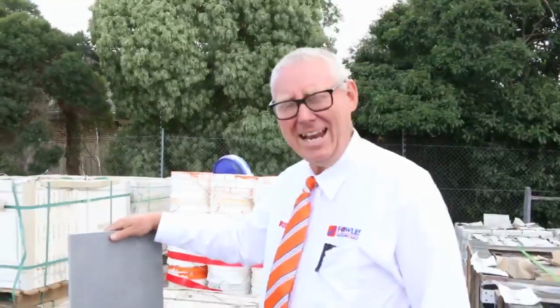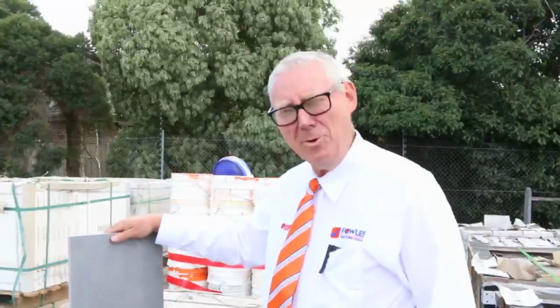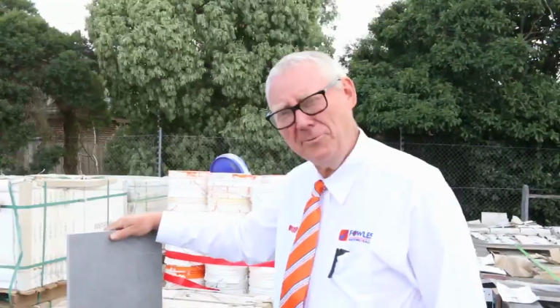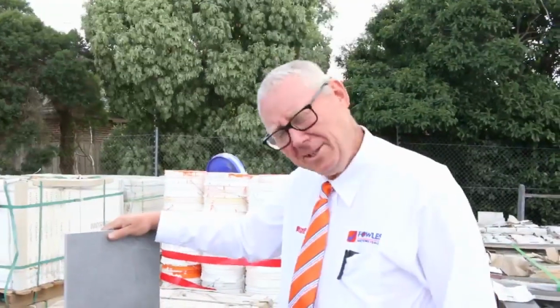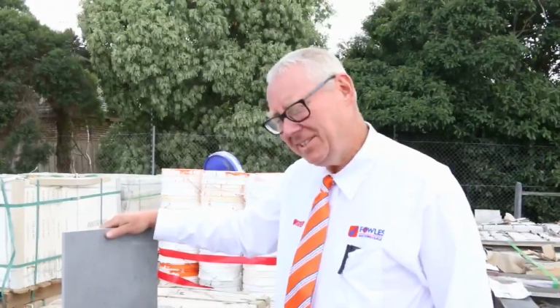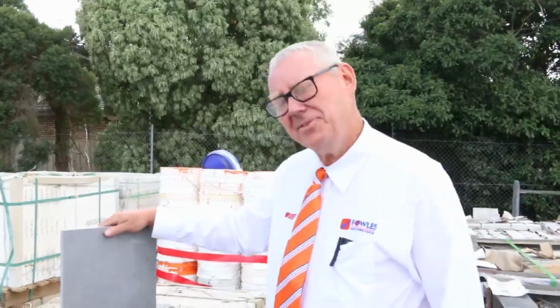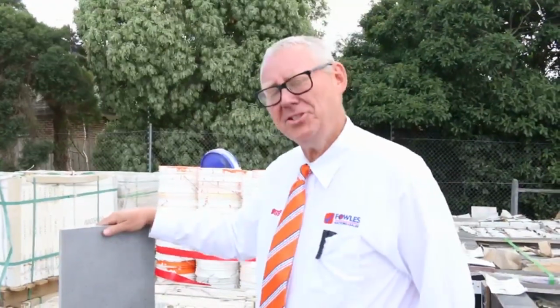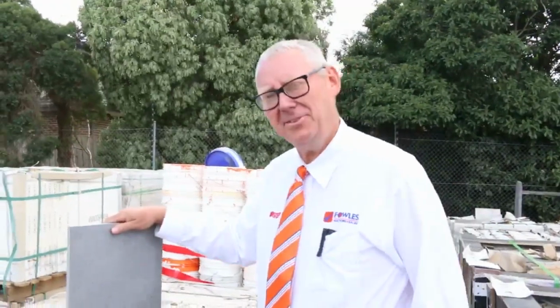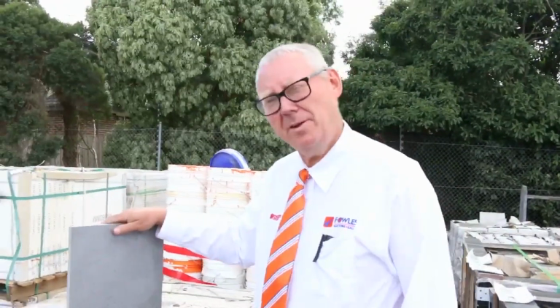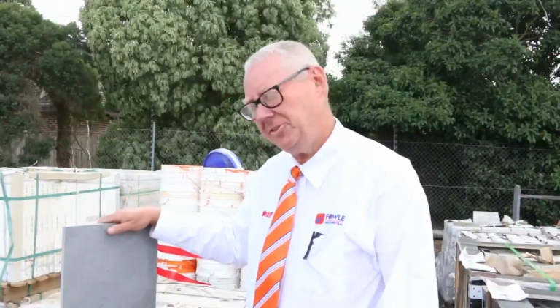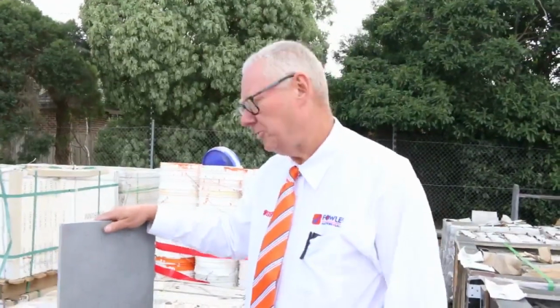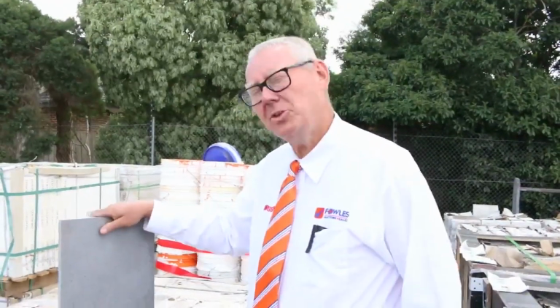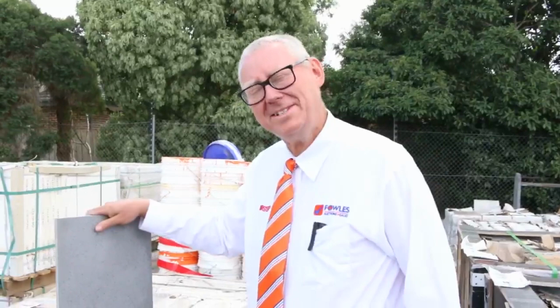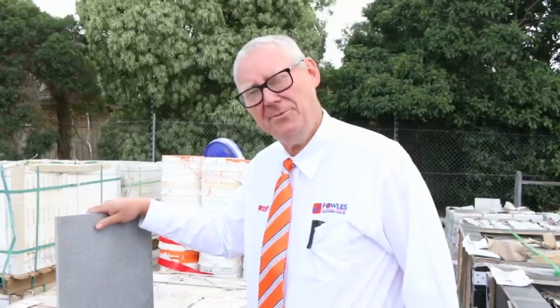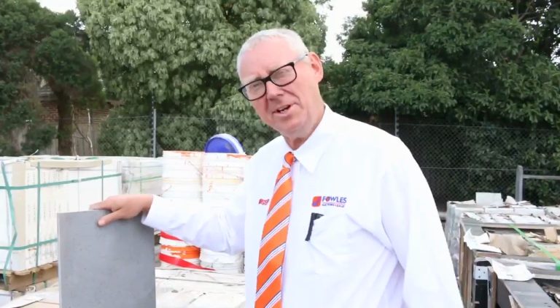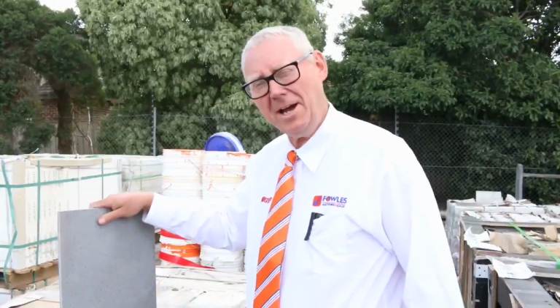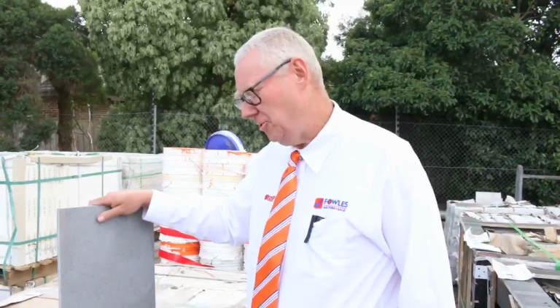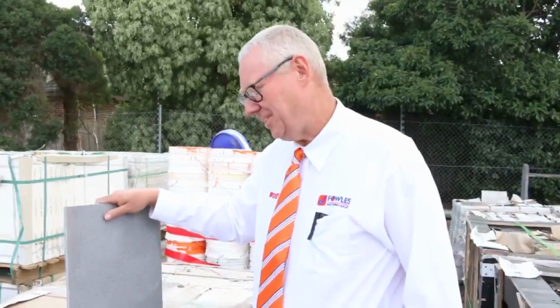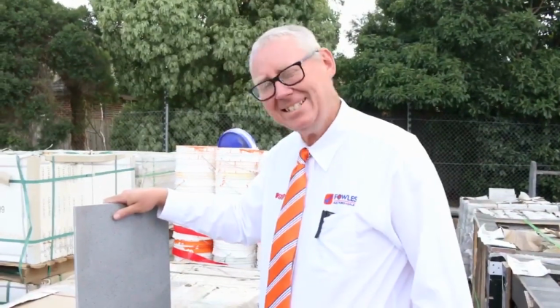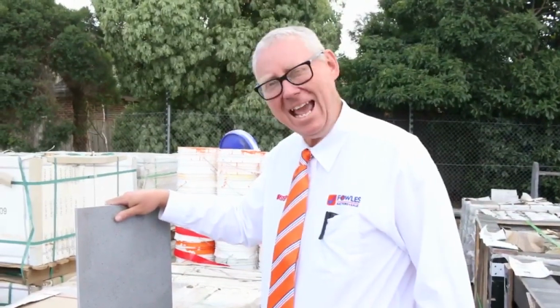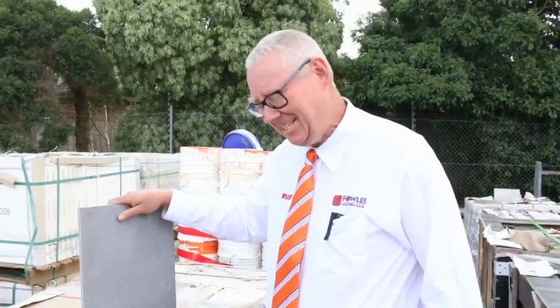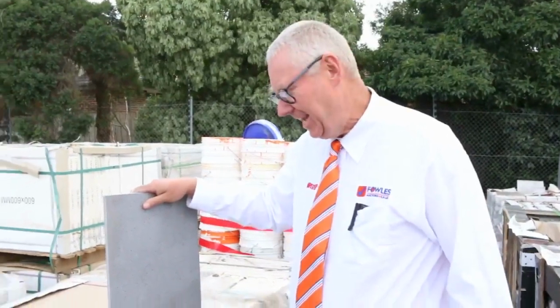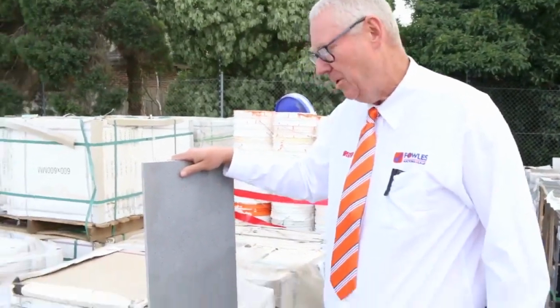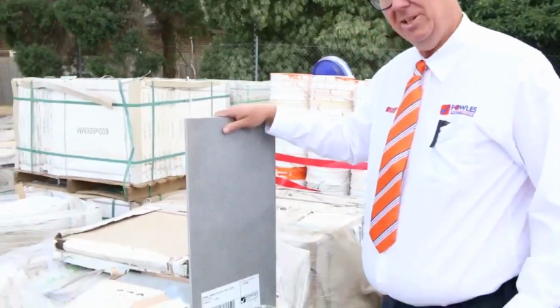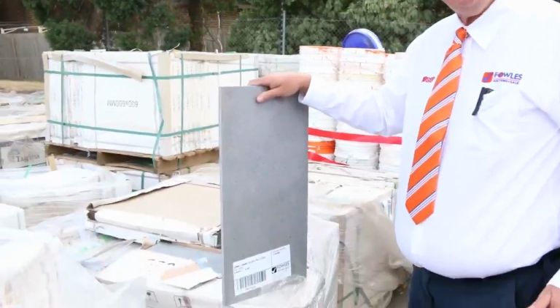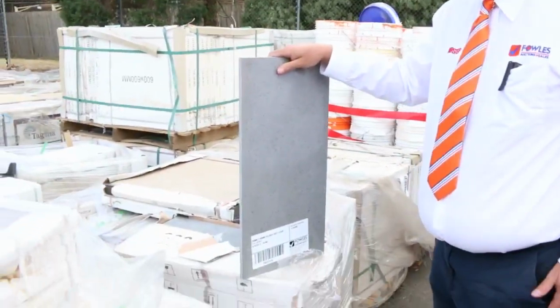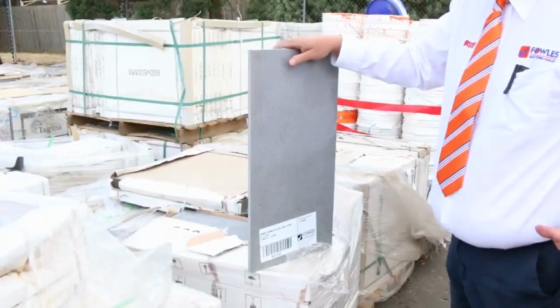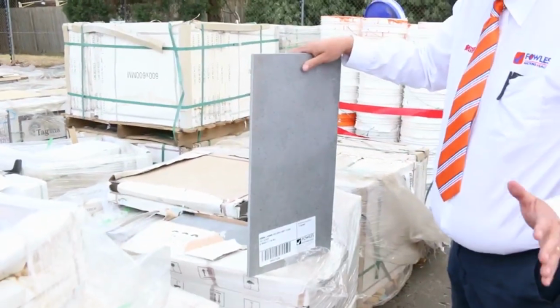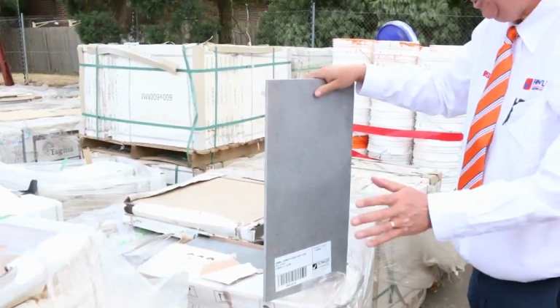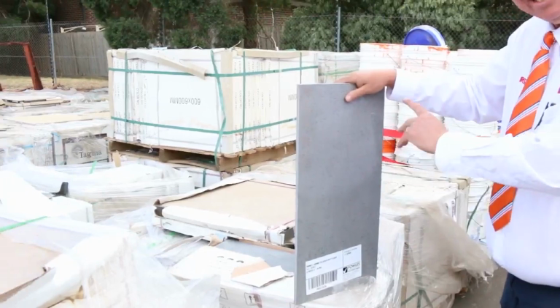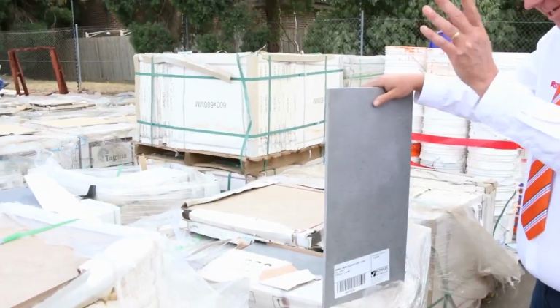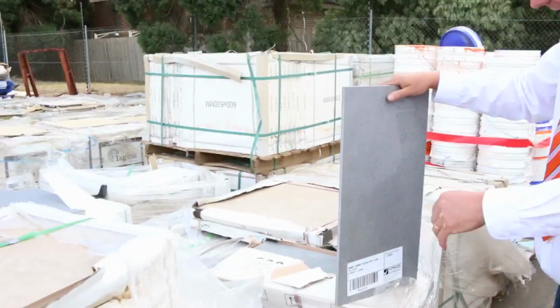G'day, Michael from Vales here once again for Tuesday afternoon preview for tomorrow's auction — Wednesday the 14th of March 2018 at 10 a.m. Let's go for a walk and have a look at what we've got, just down the back of the yard.